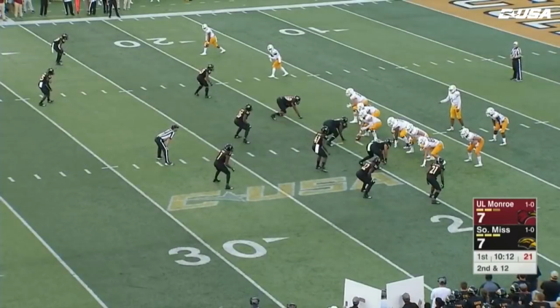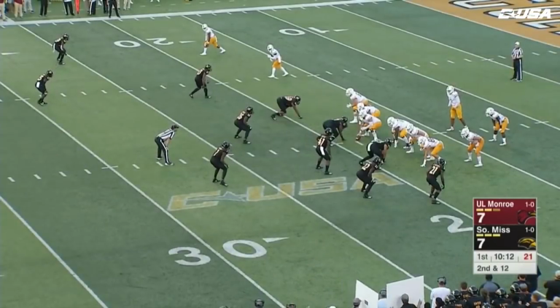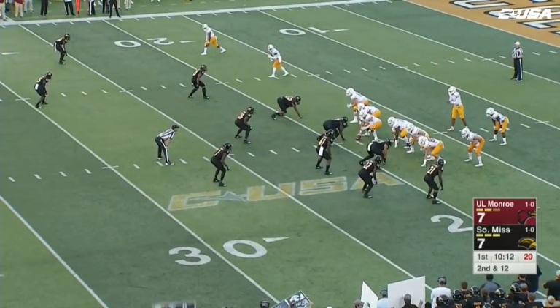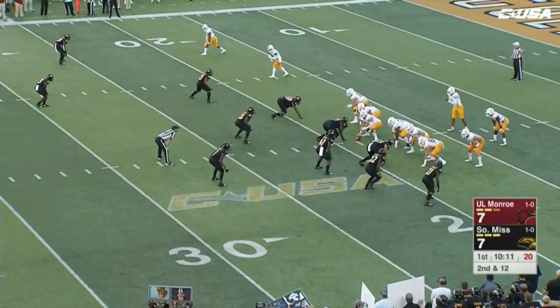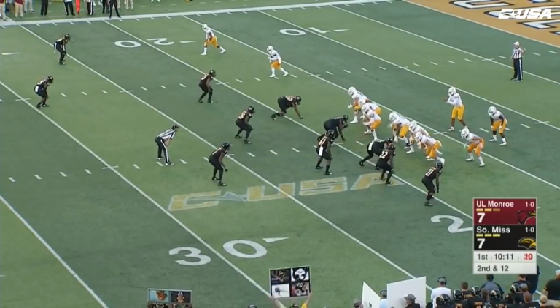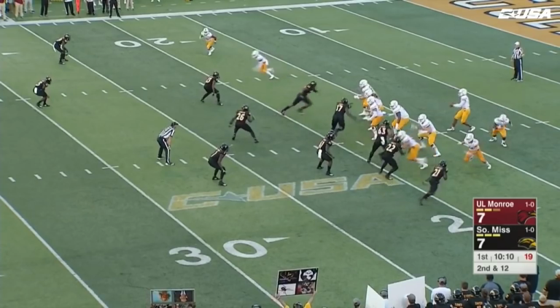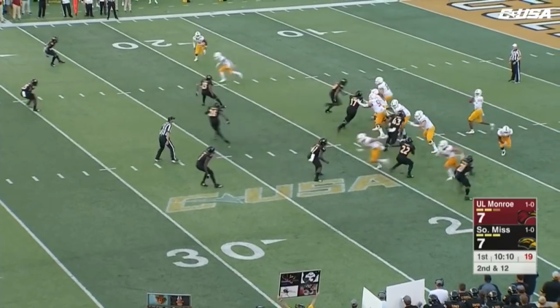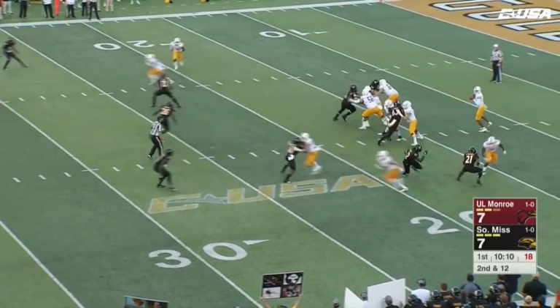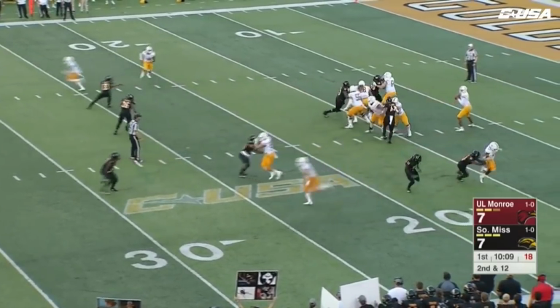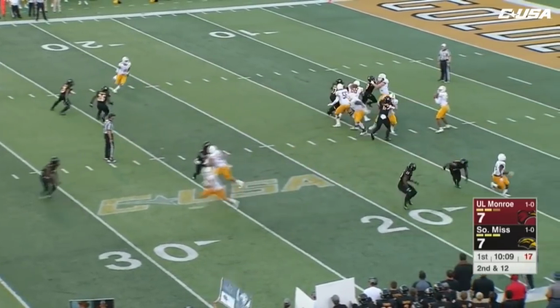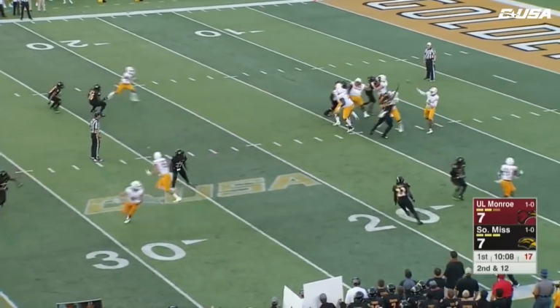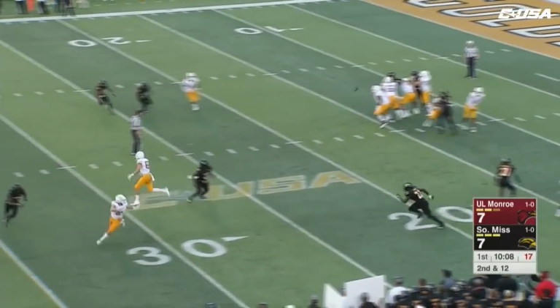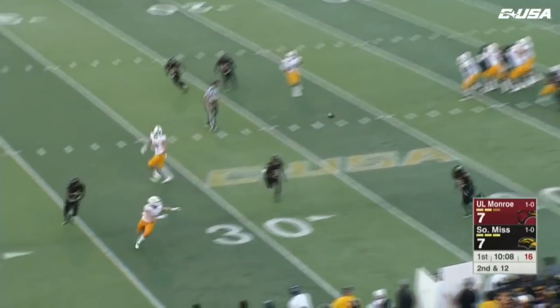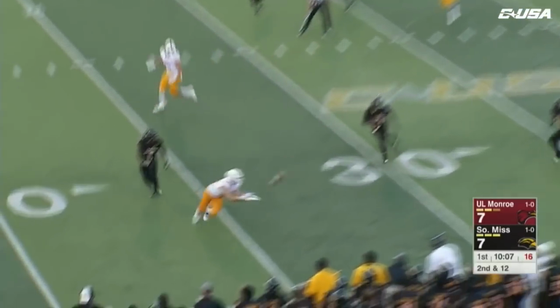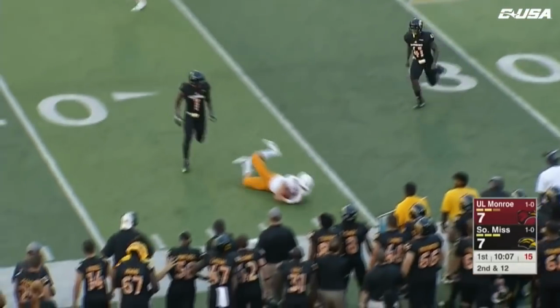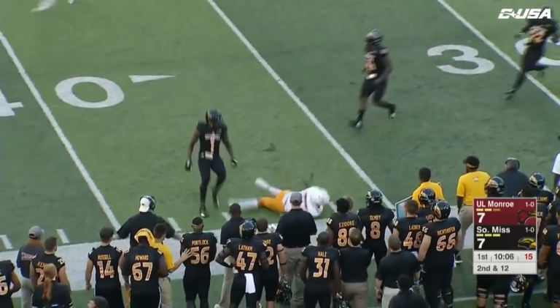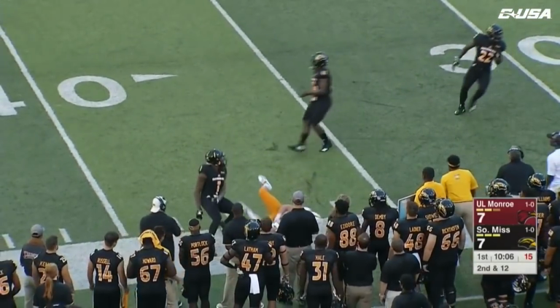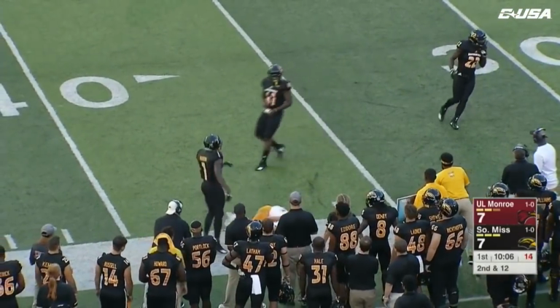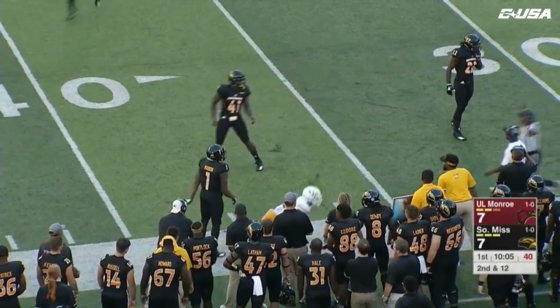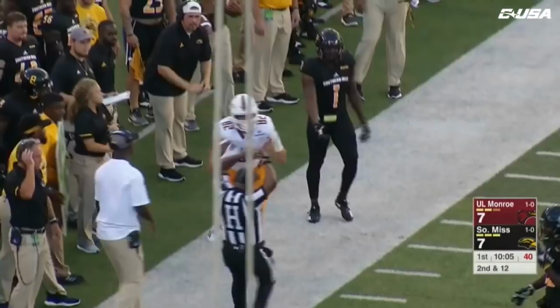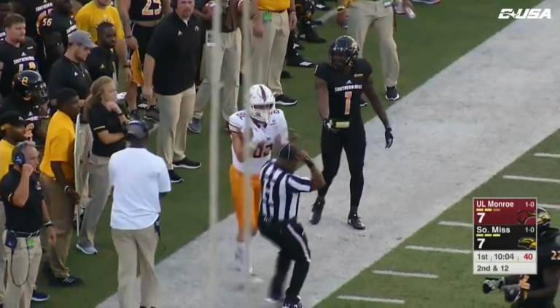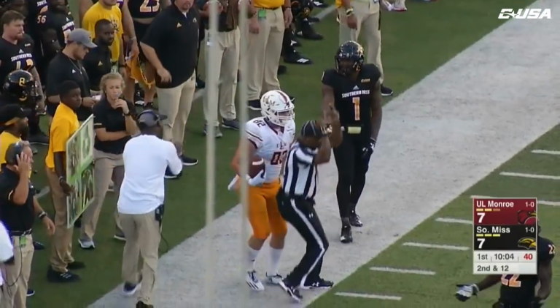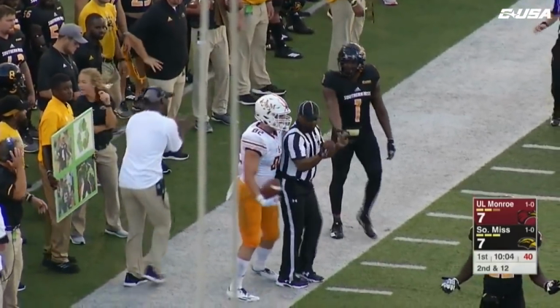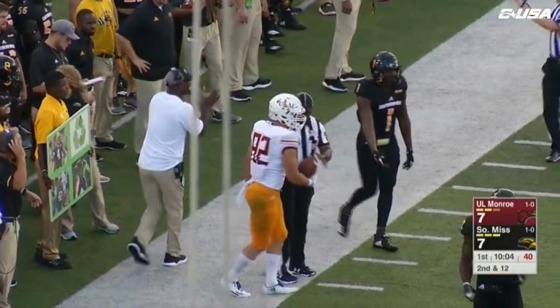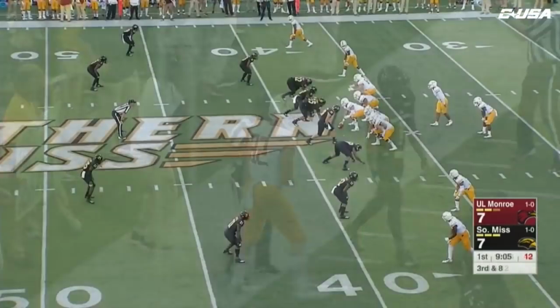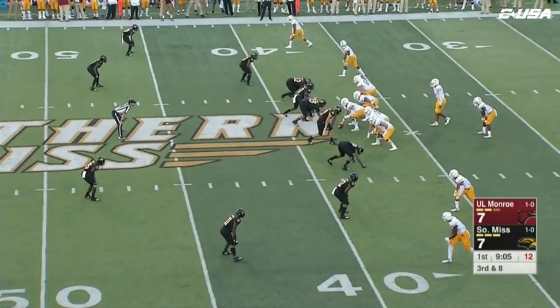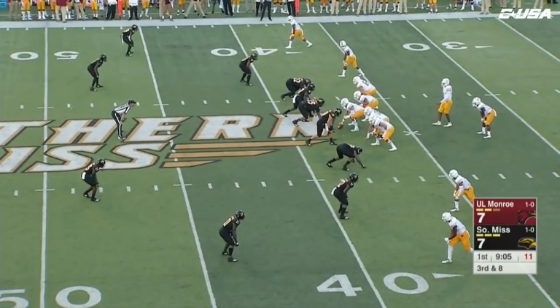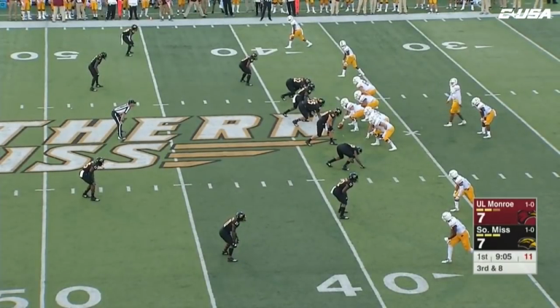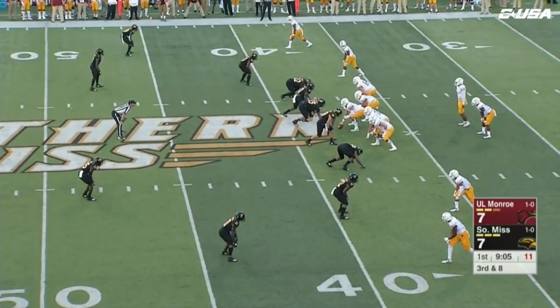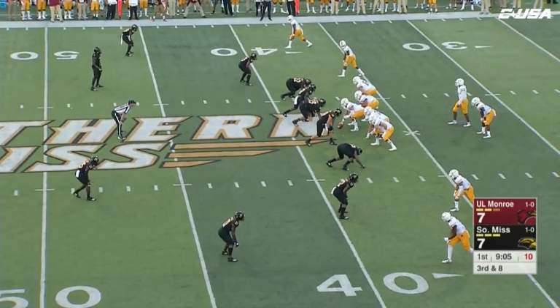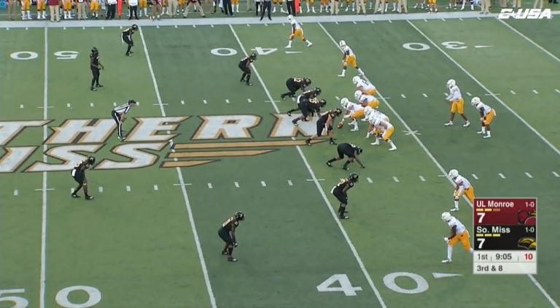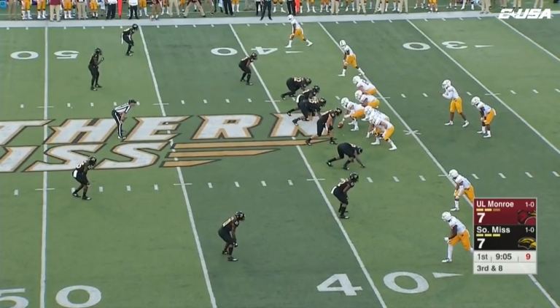At their 19-yard line, the dangerous Caleb Evans in the gun, looking to throw — he will. This is on a corner route and it's going to be caught. That's number 82, Sloan Spiller, seizing all-purpose yards for the Warhawks a year ago.